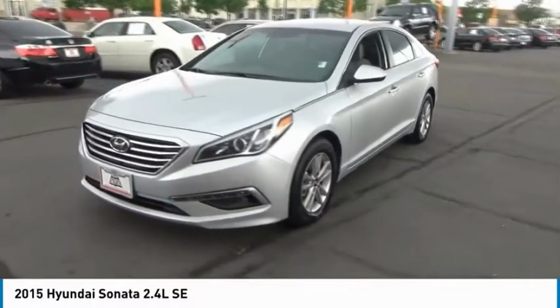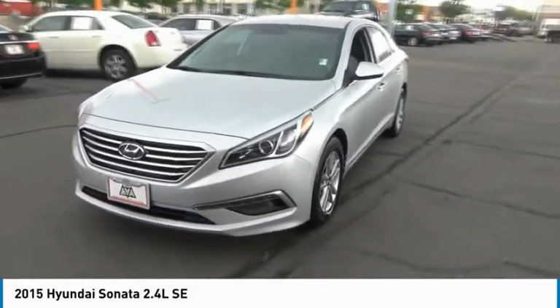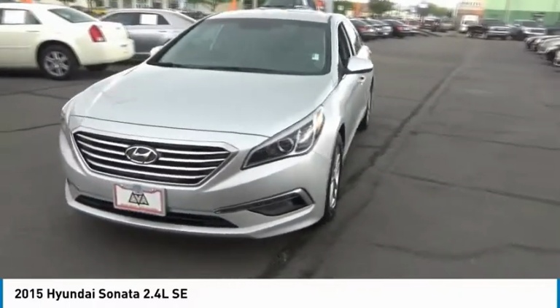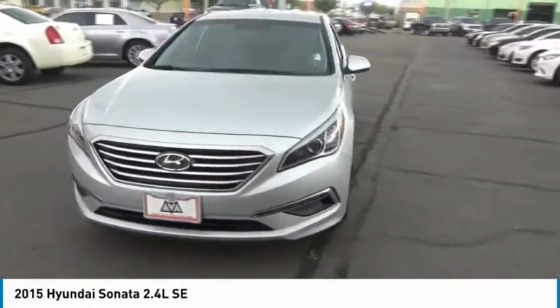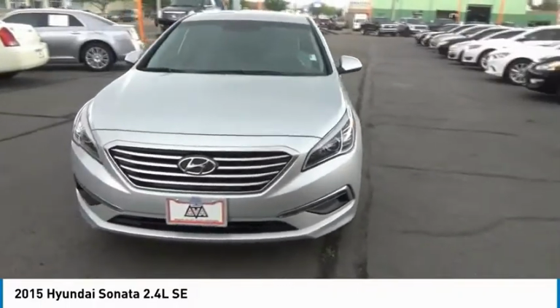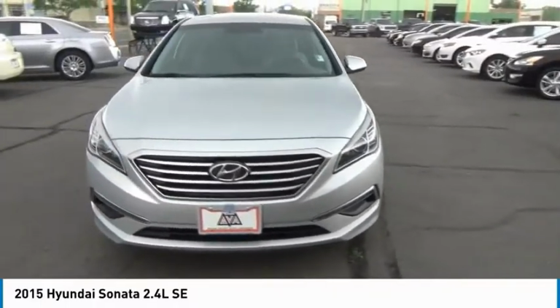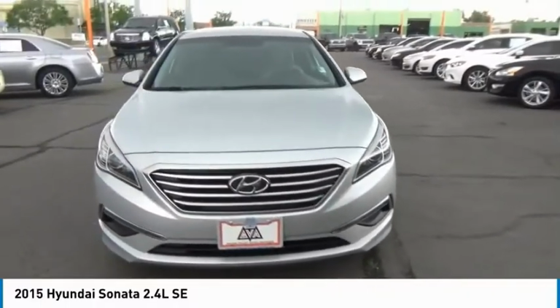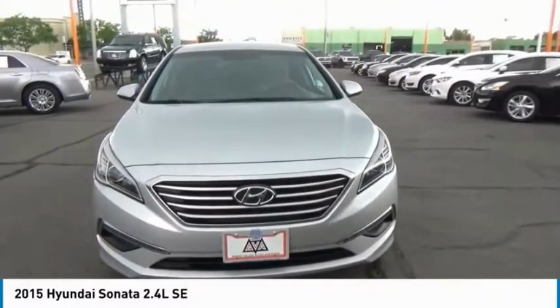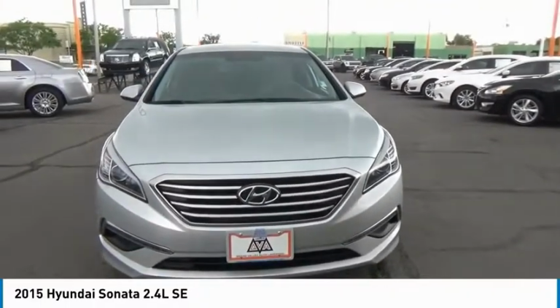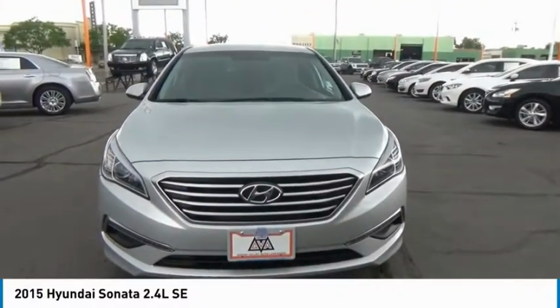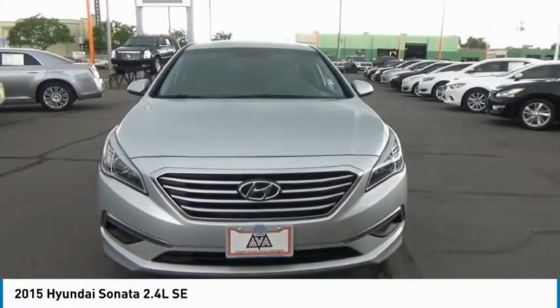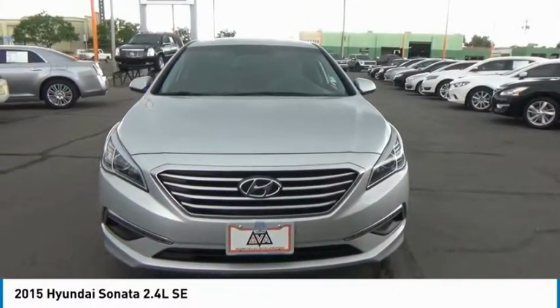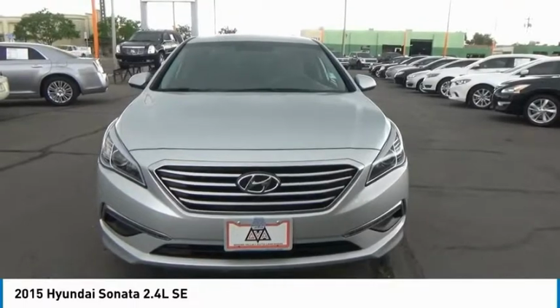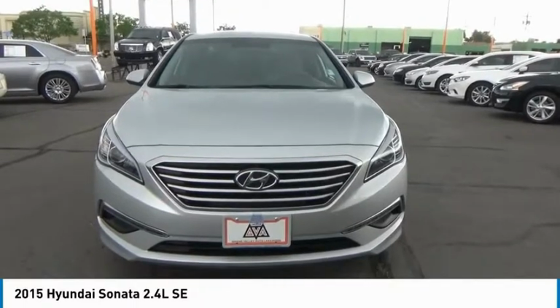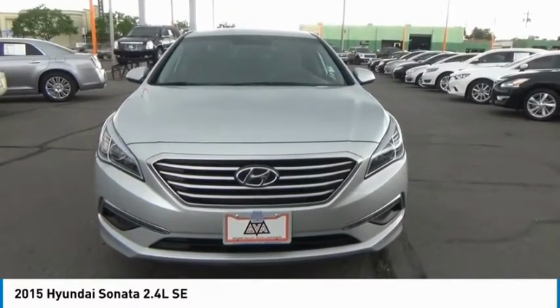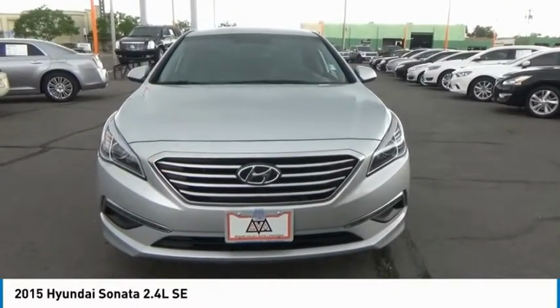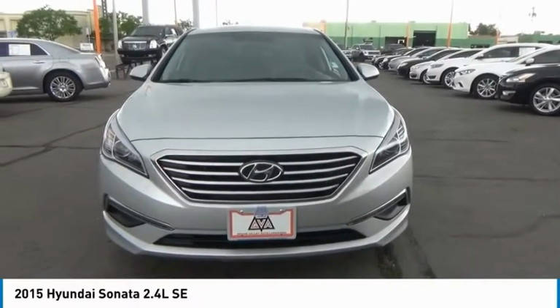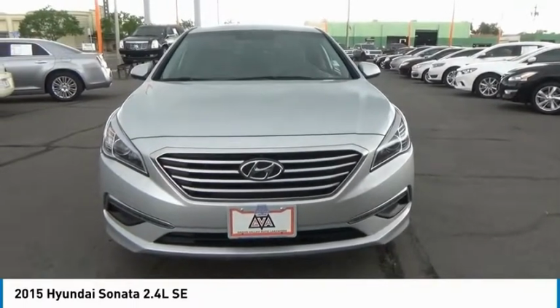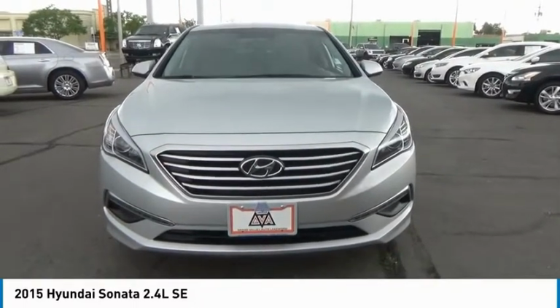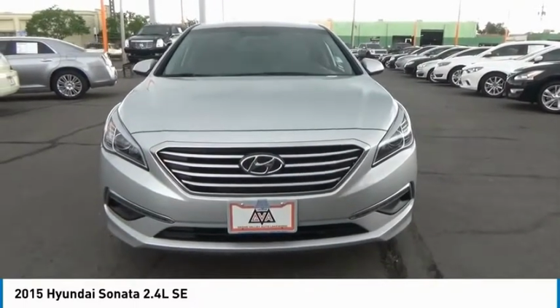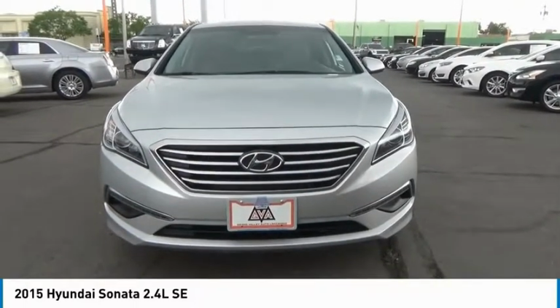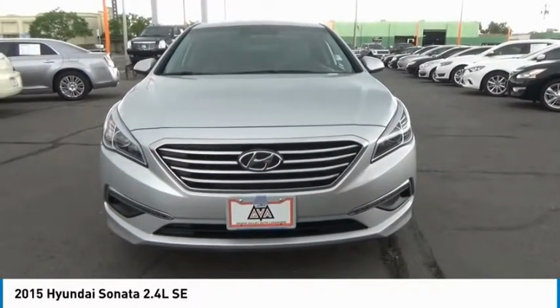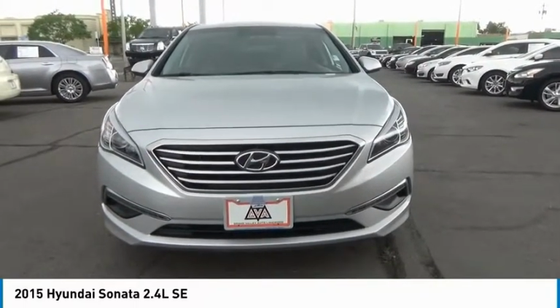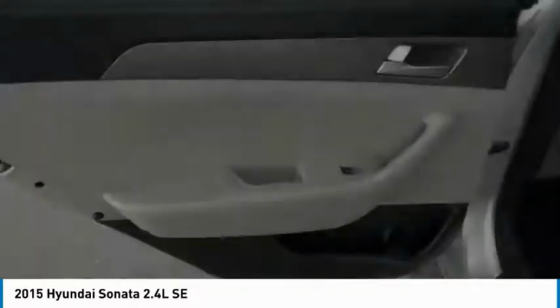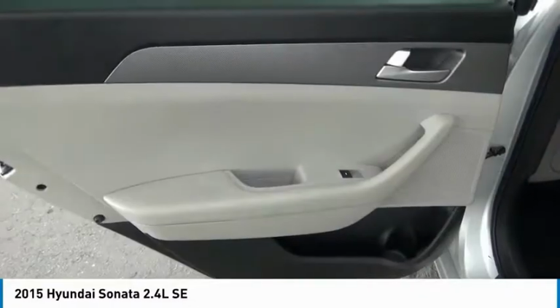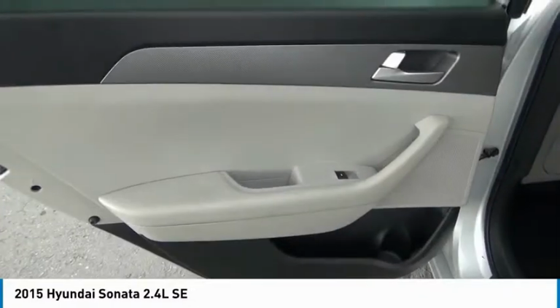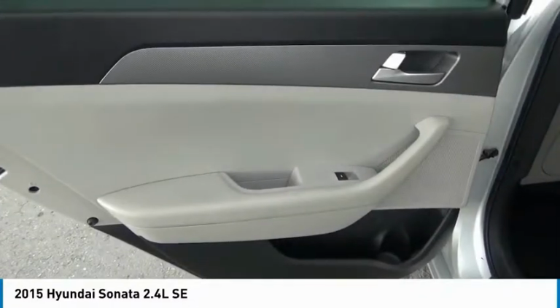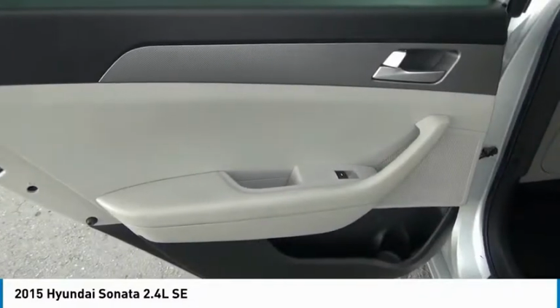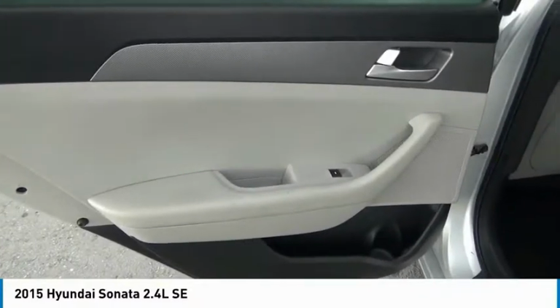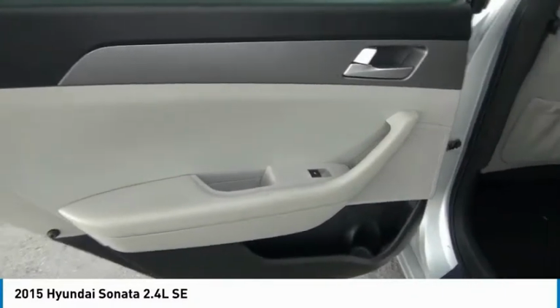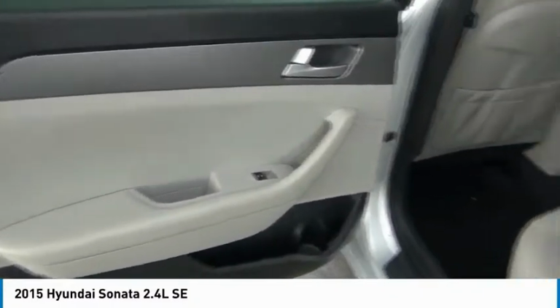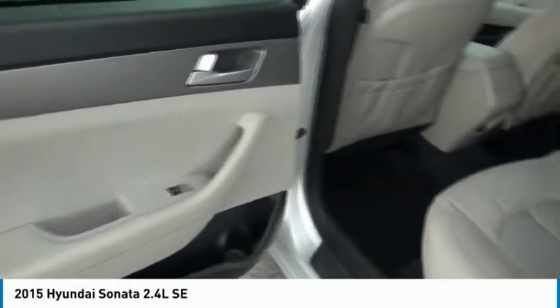Here are some of this vehicle's great options: Bluetooth, trip computer, outside temperature gauge, day-night rear view mirror, perimeter alarm, body color door handles, 4-piece floor mat set, and power rear window sunshade.